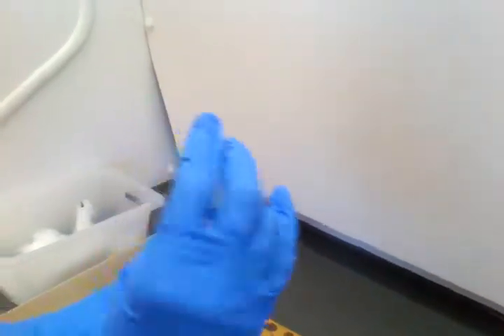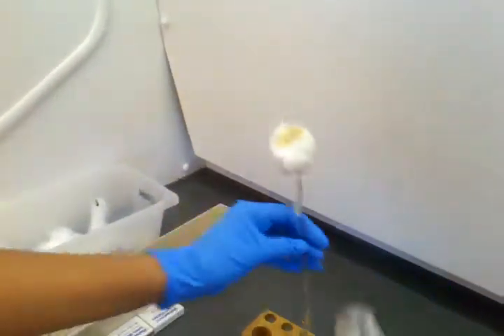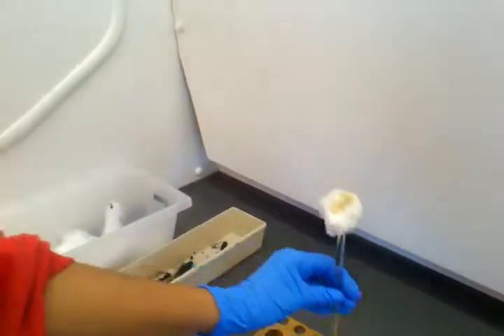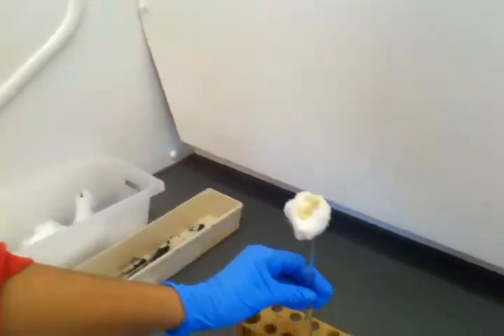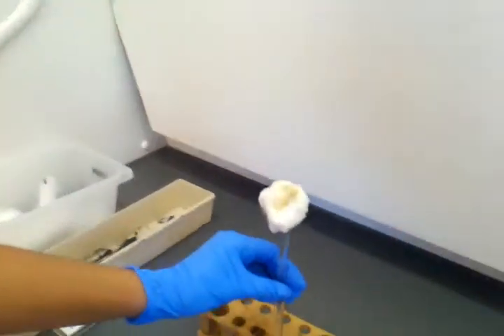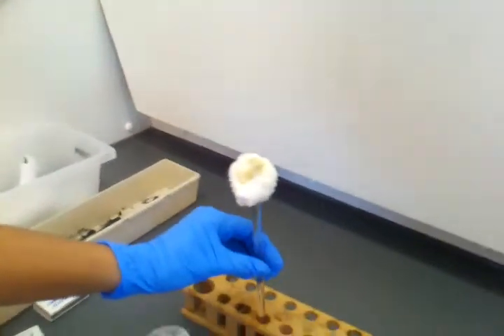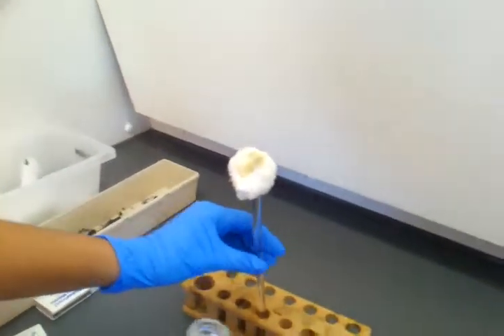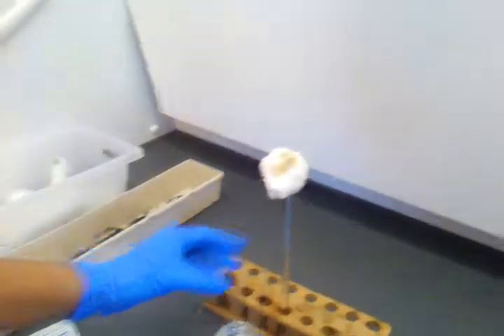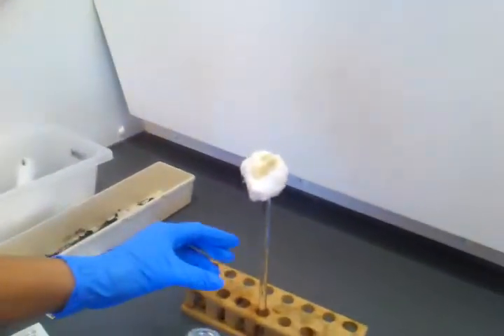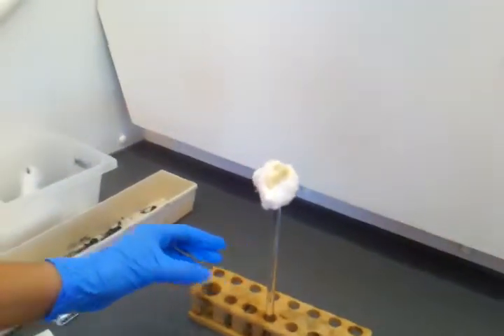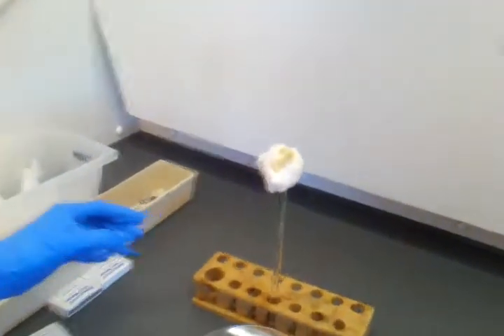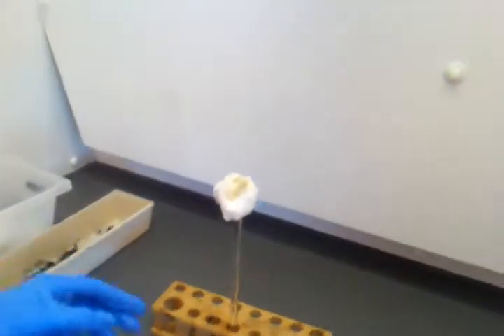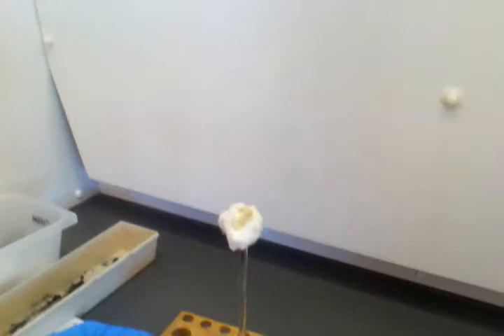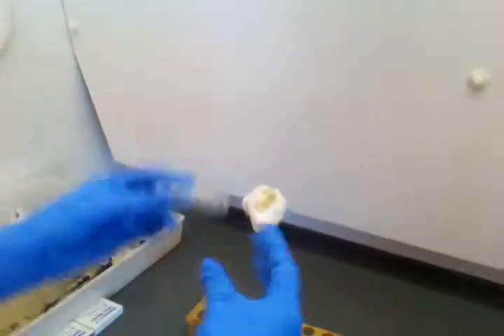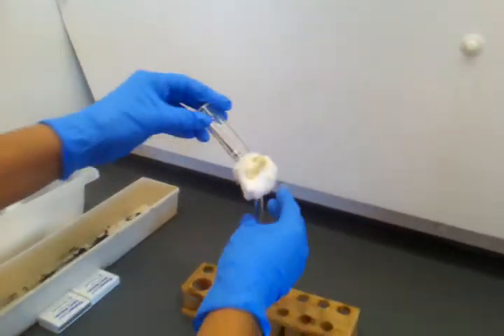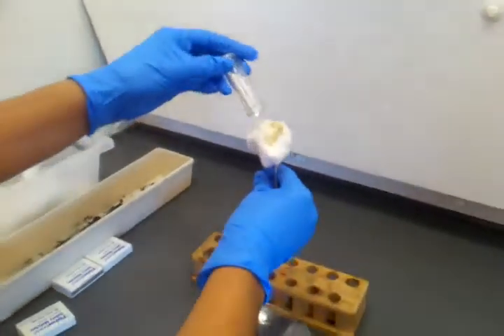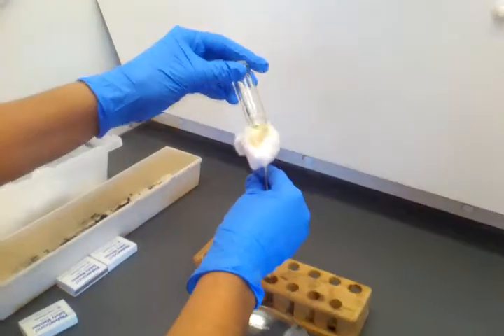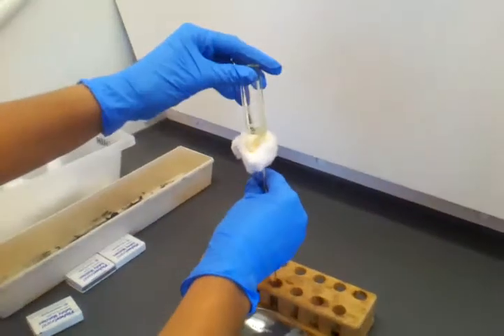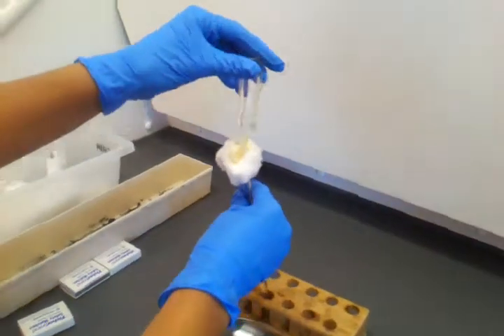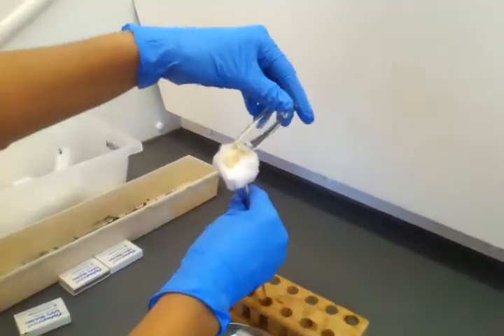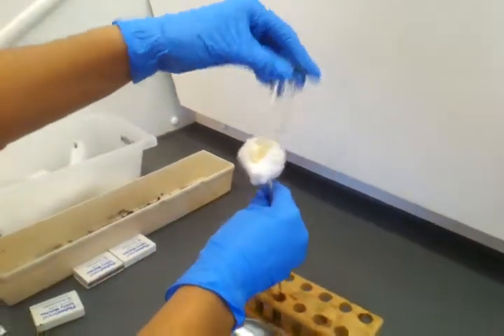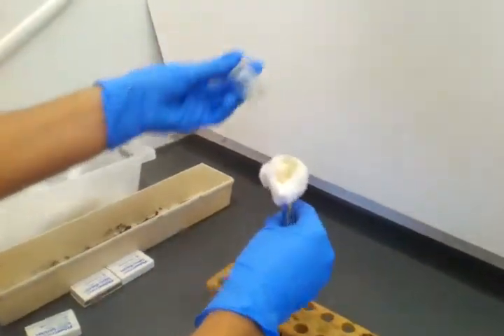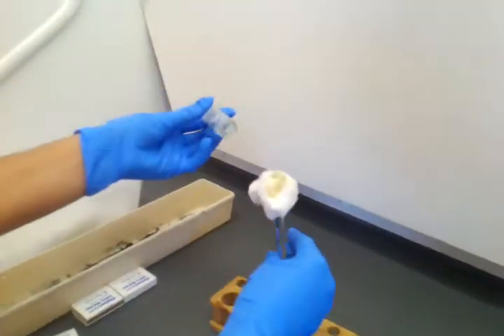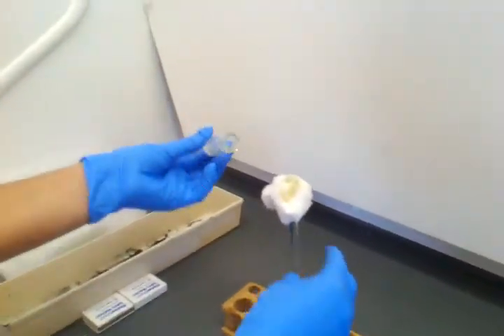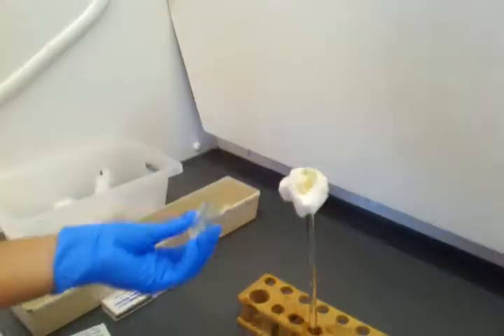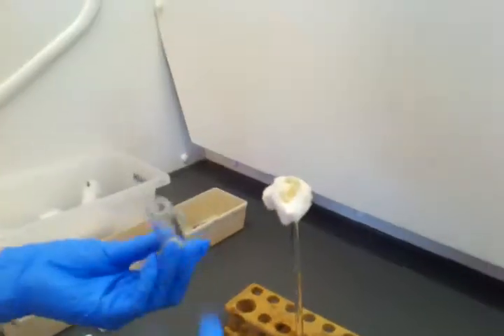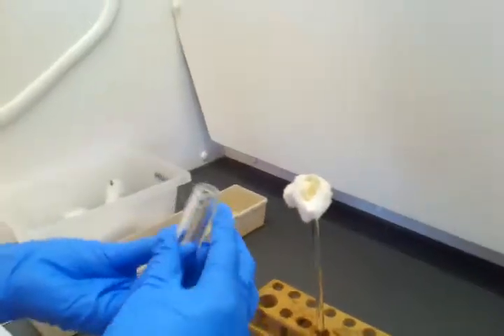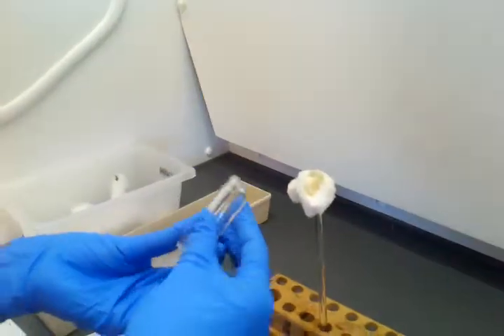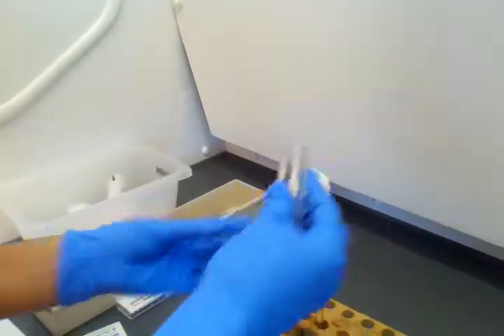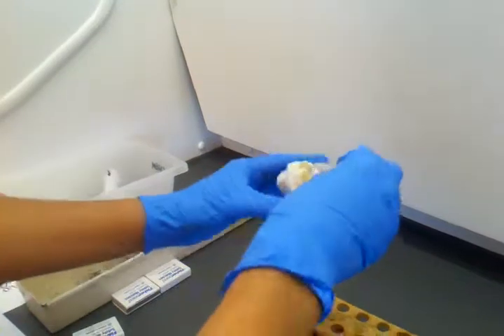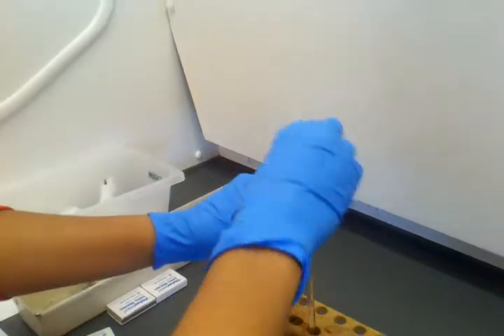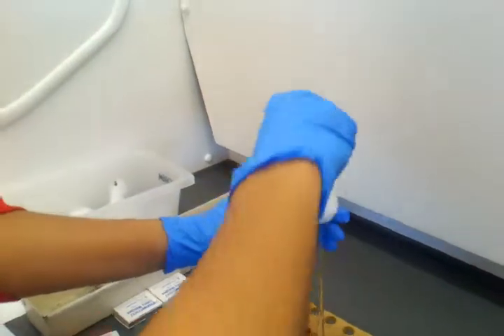So we made biodiesel and we're putting it on cotton. We have to record the results. So I'm literally recording the results. Do you want to put more on it? That's kind of fine though. Do you have more?